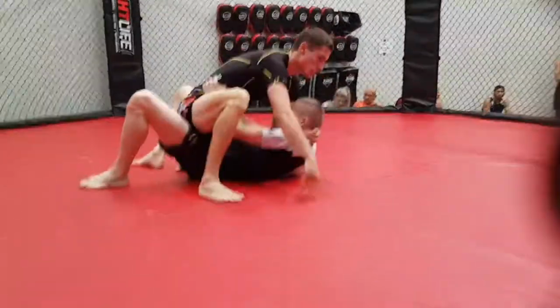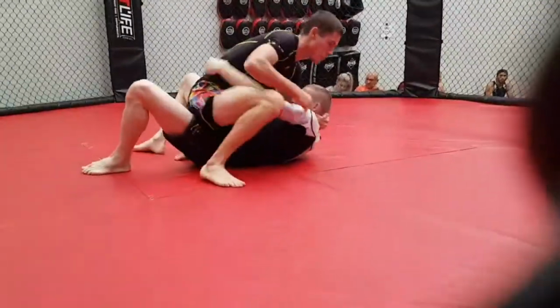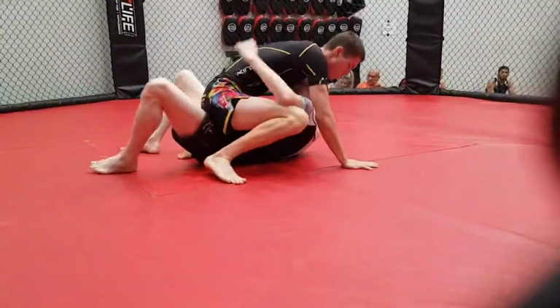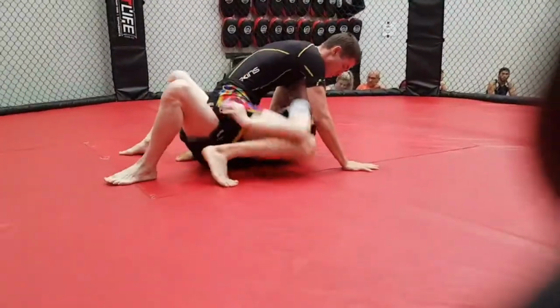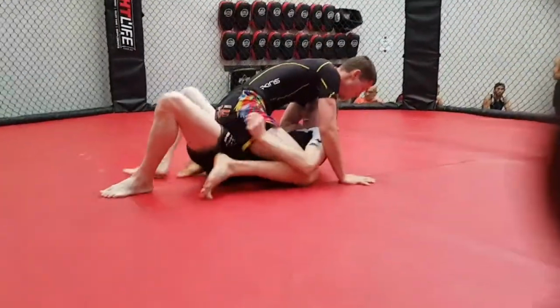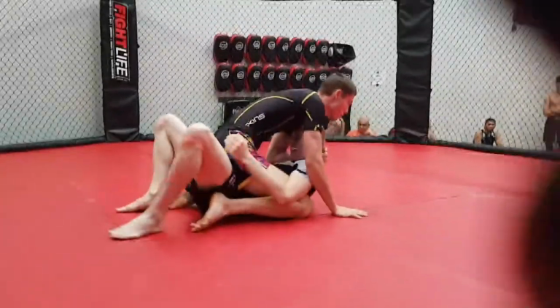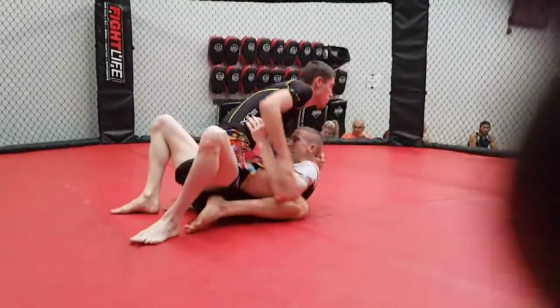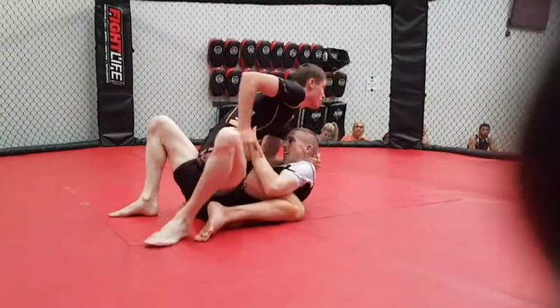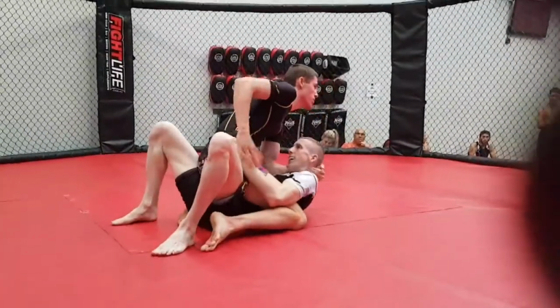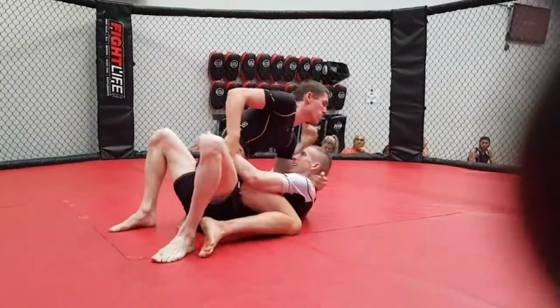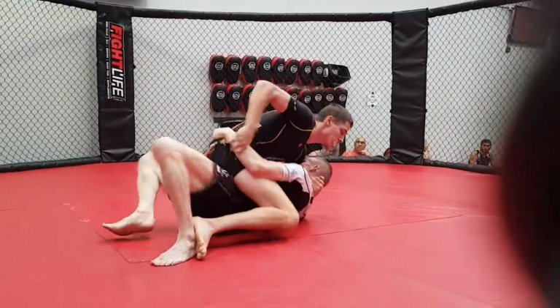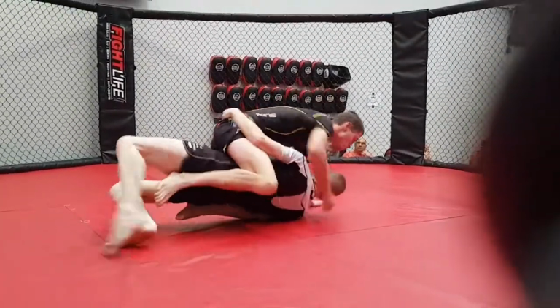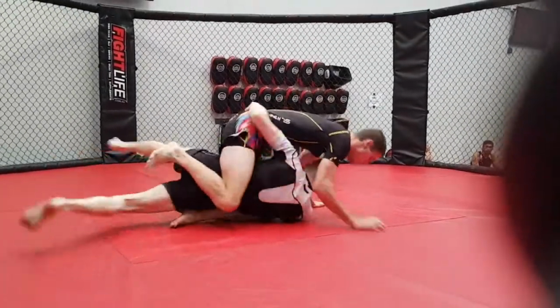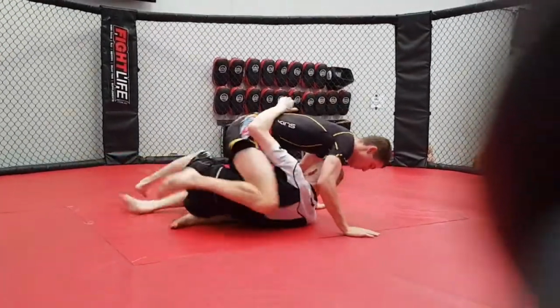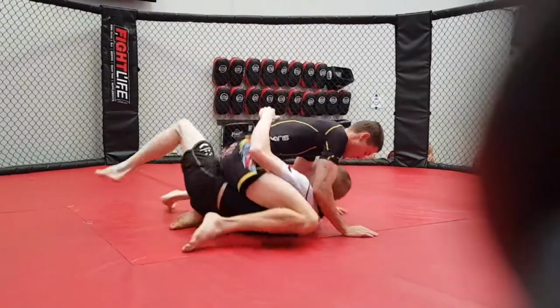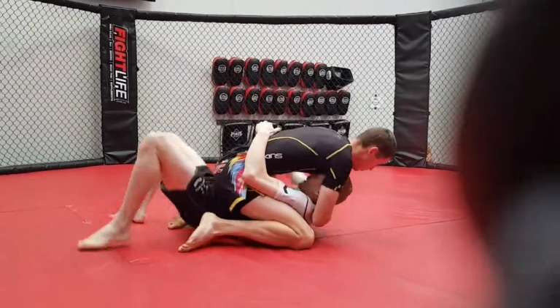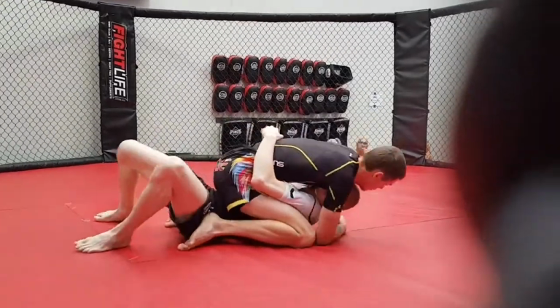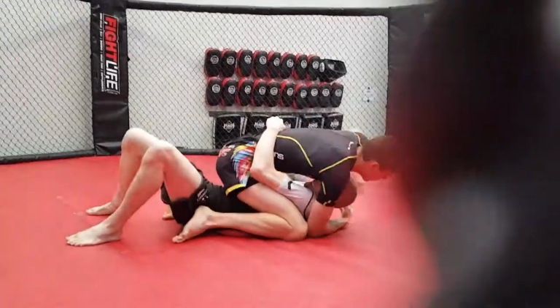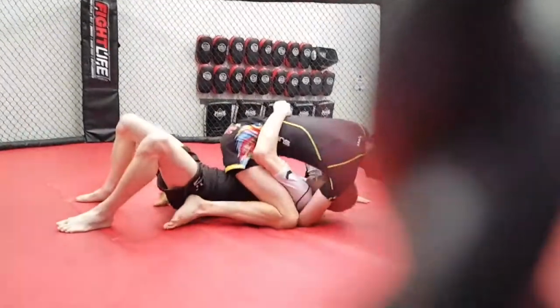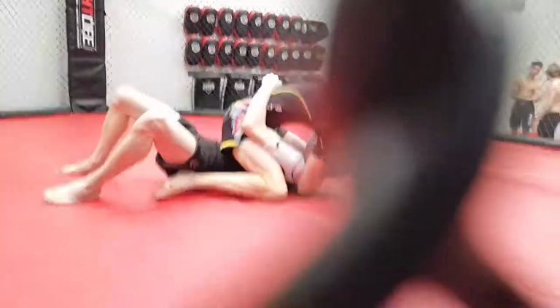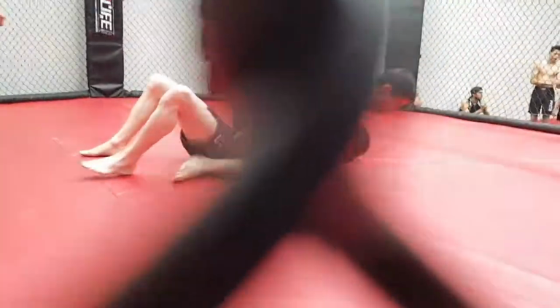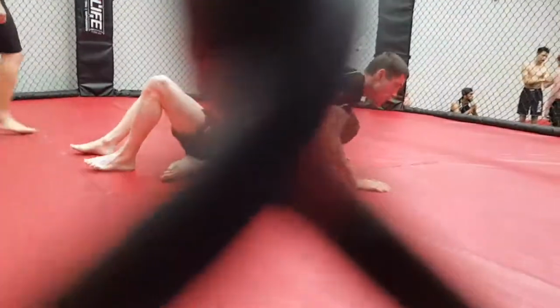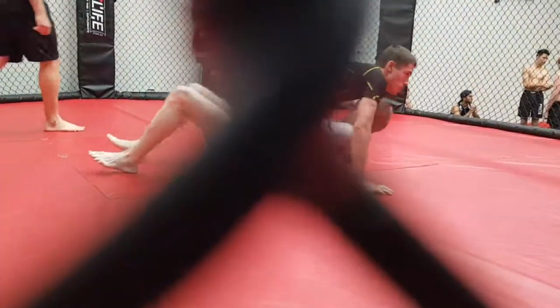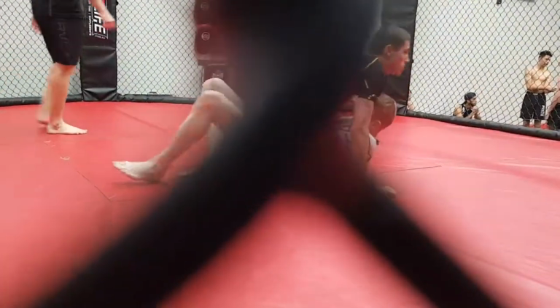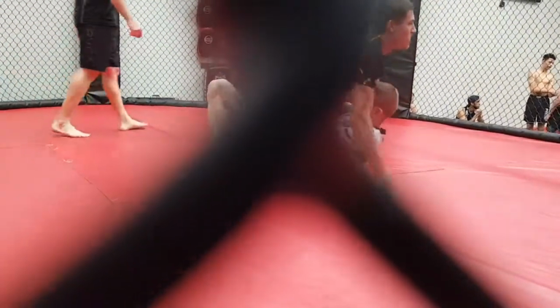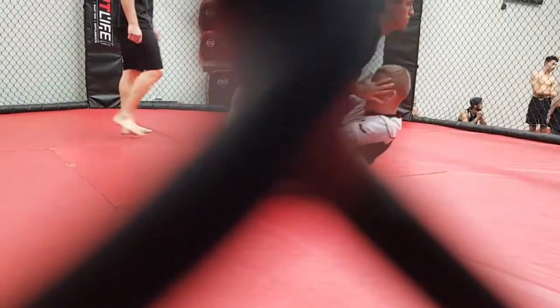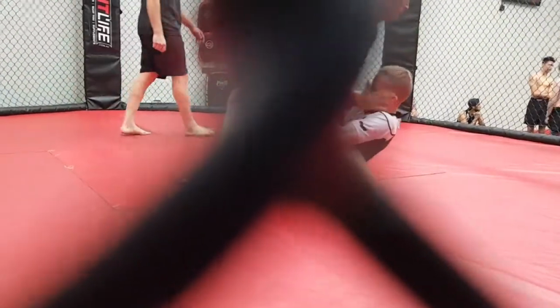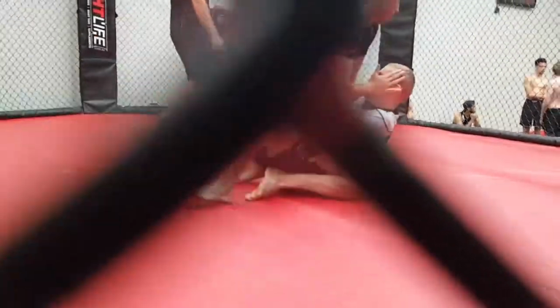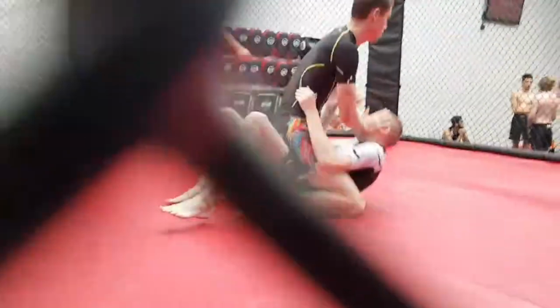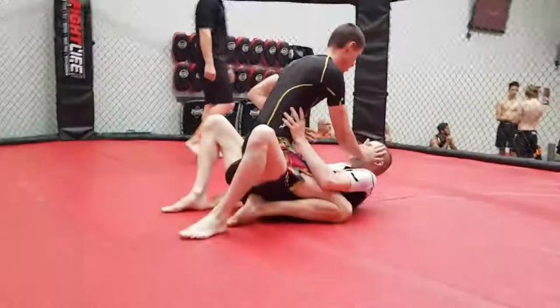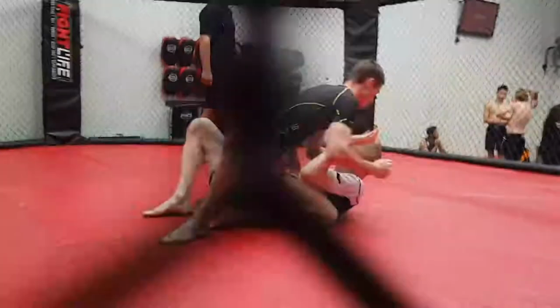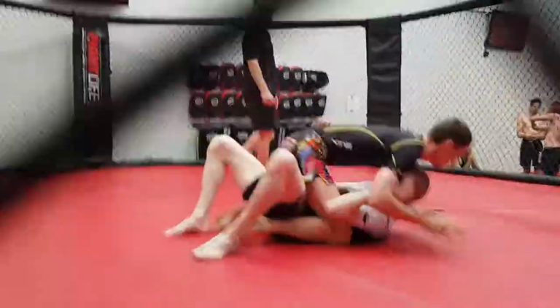Keep position, work your subs. Get a nice position man, control, nice position.